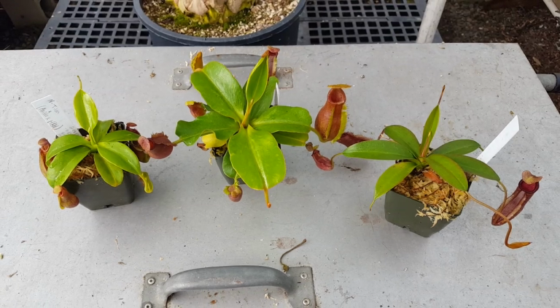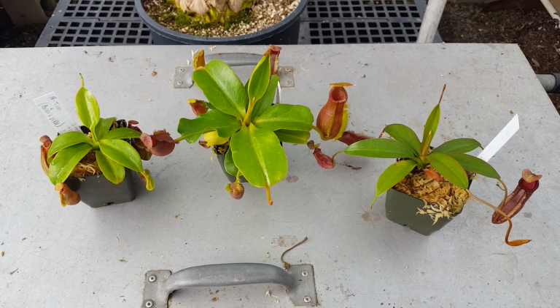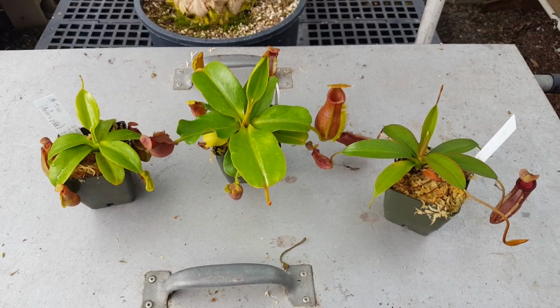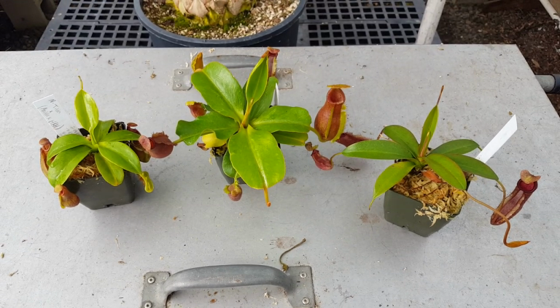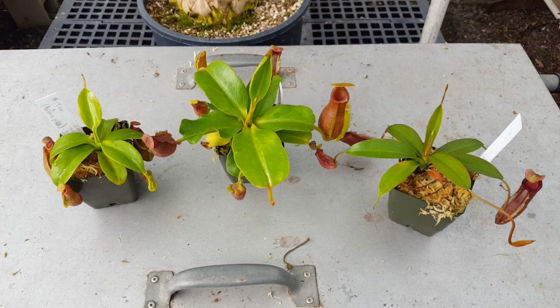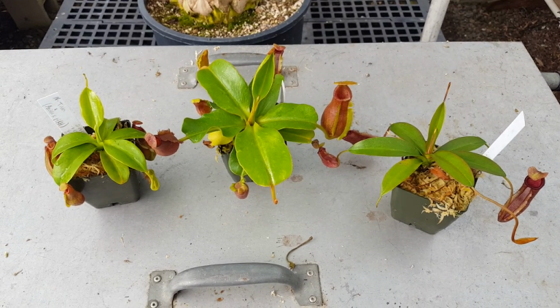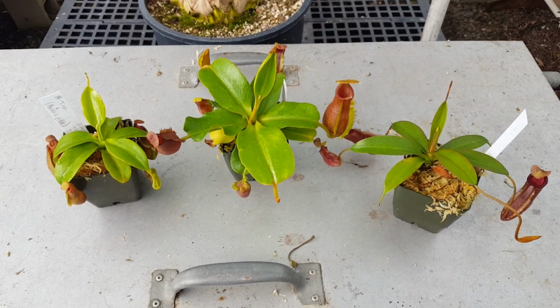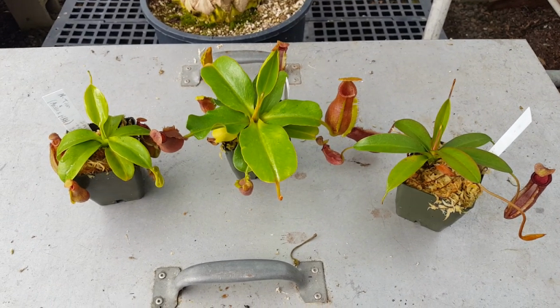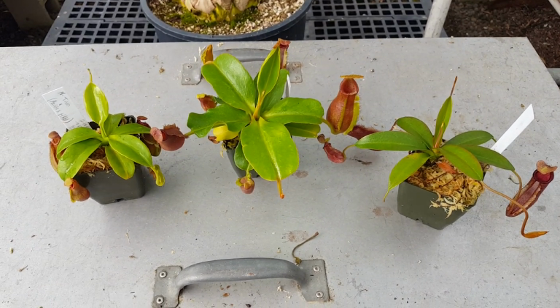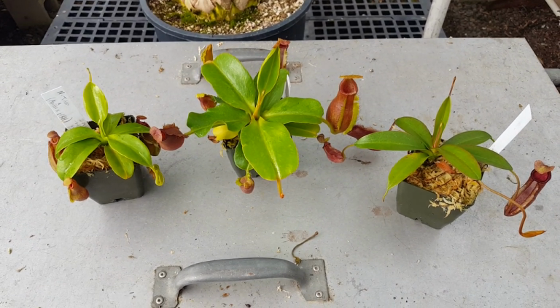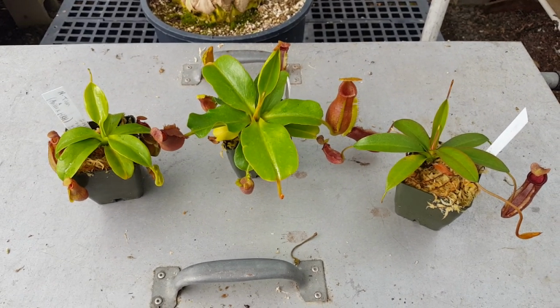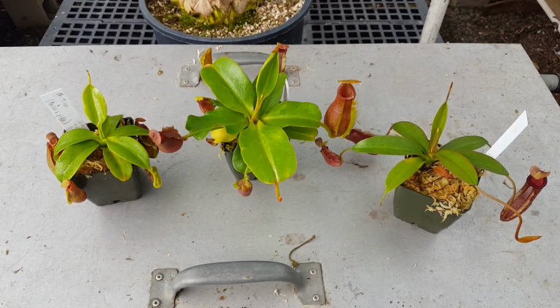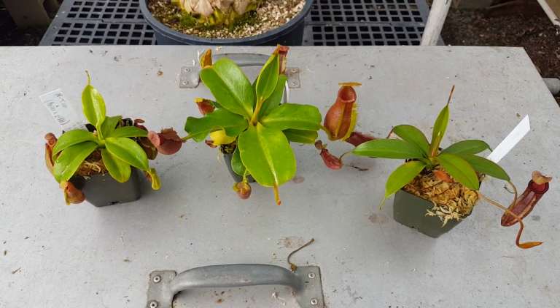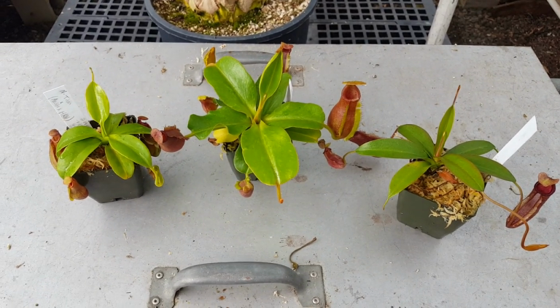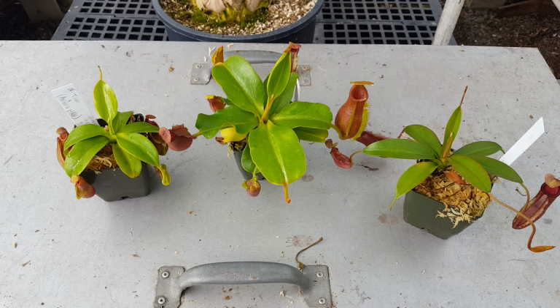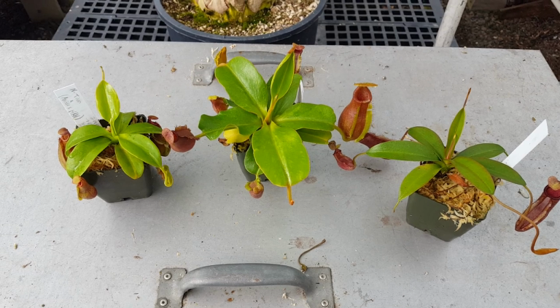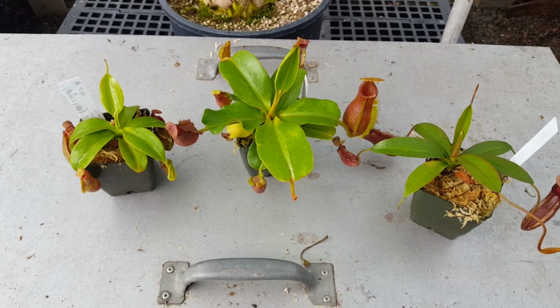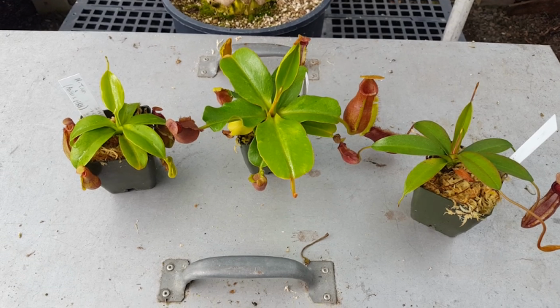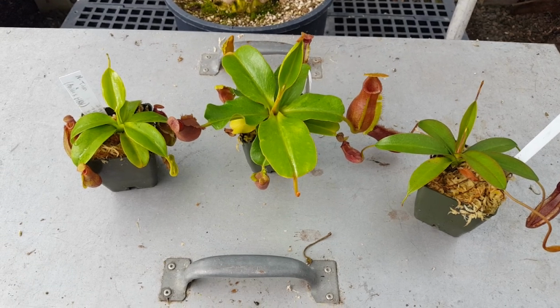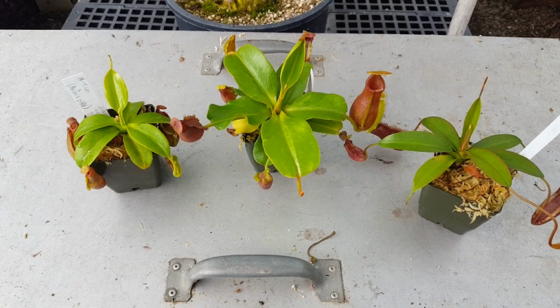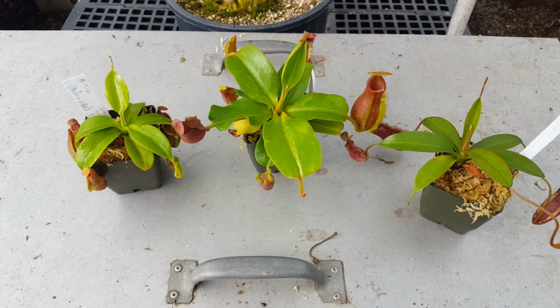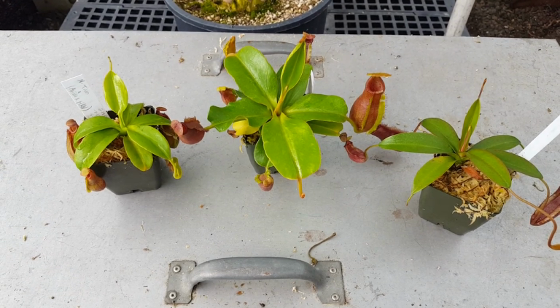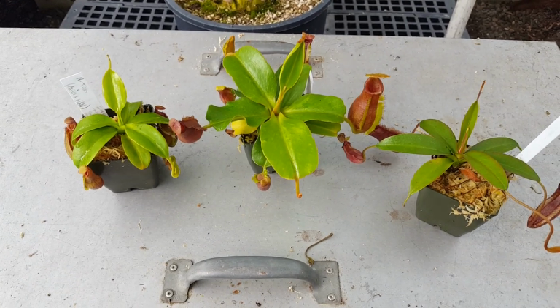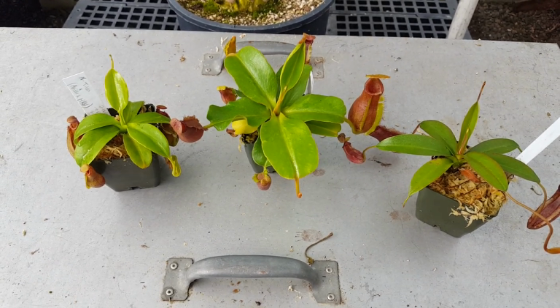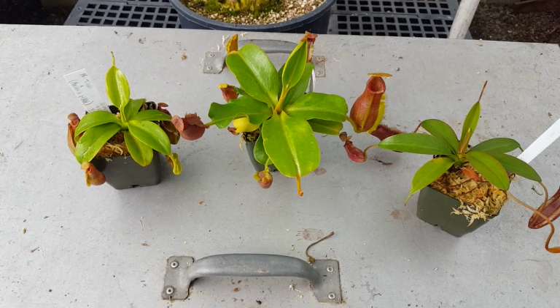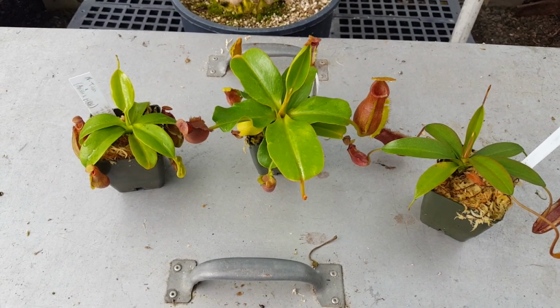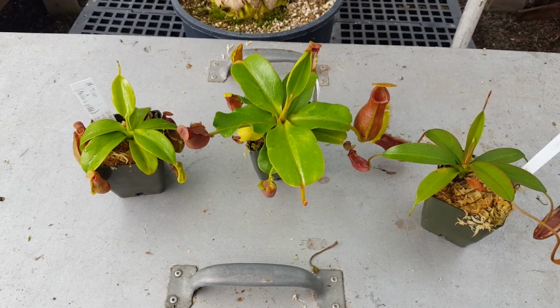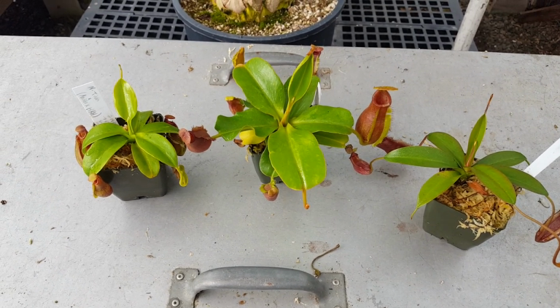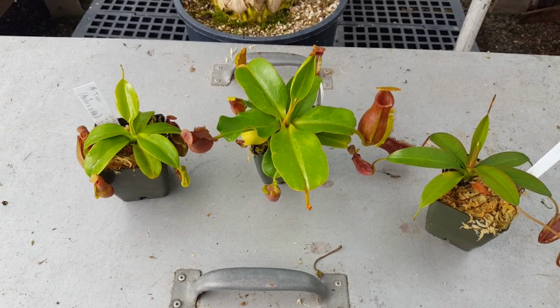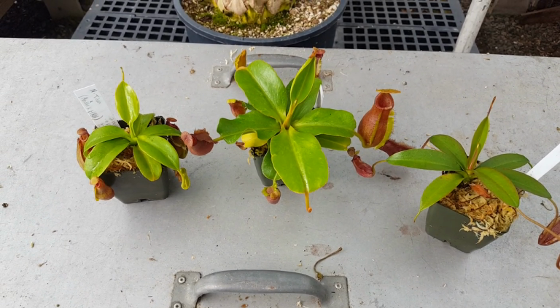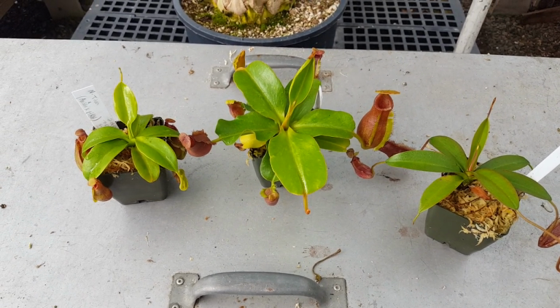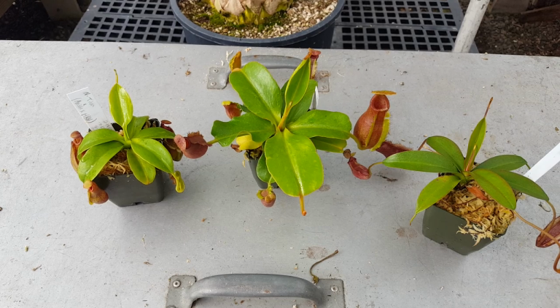Hi everybody, it's Devin here at Predatory Plants. Taking advantage of a brief lull in this crazy rainstorm we've been having to show off a few hybrids that I've been wanting to make a video about for a while.